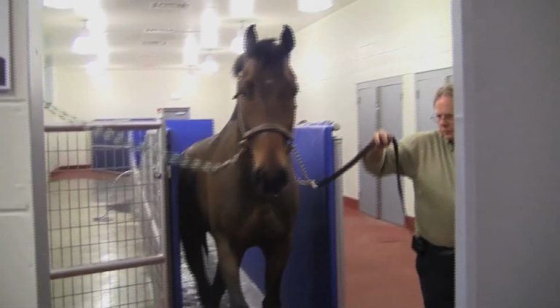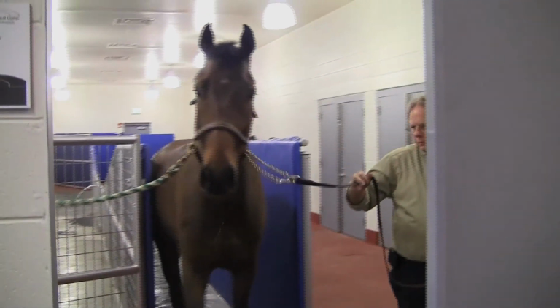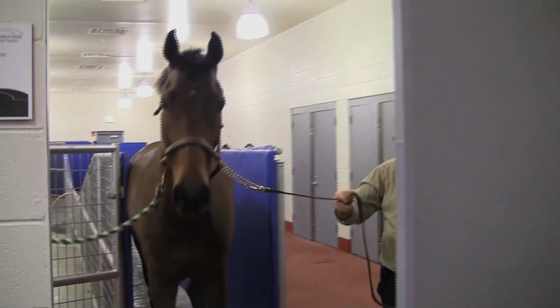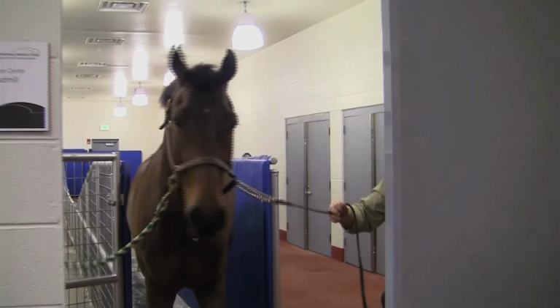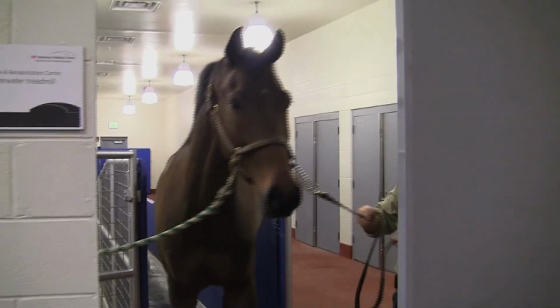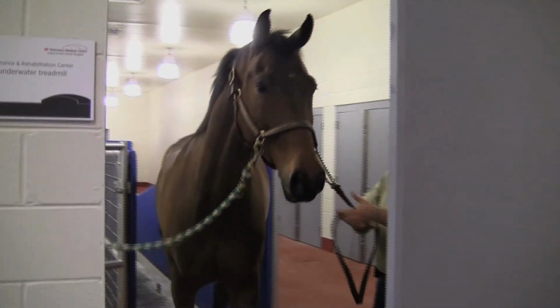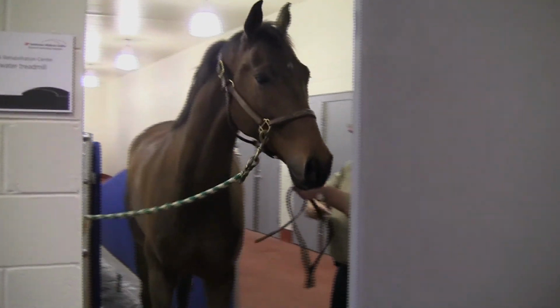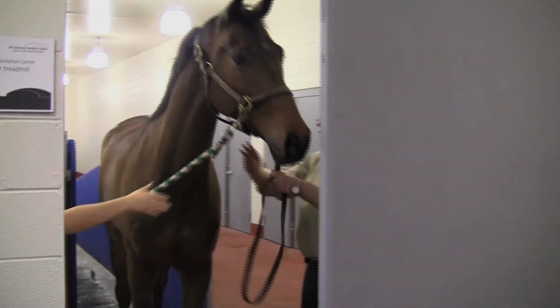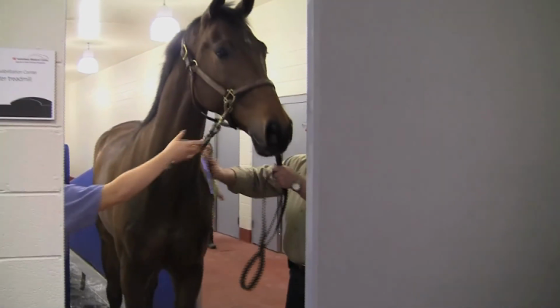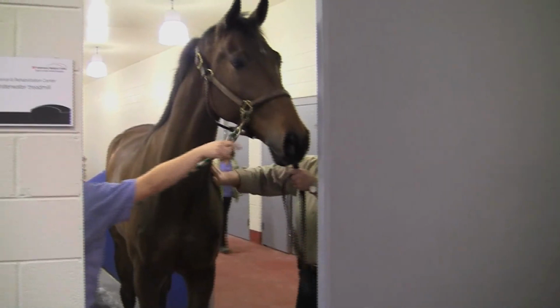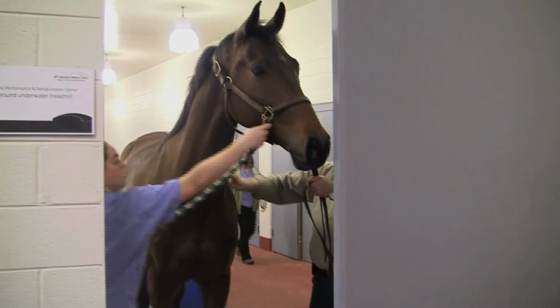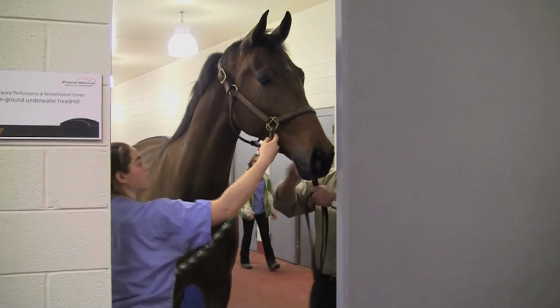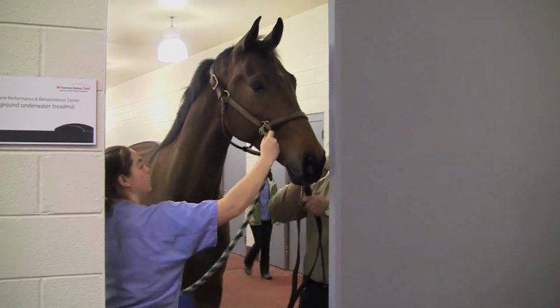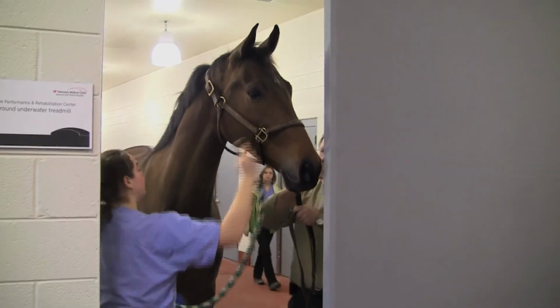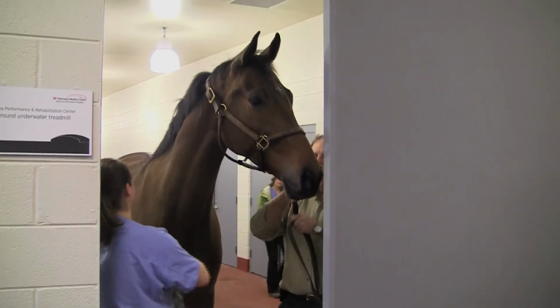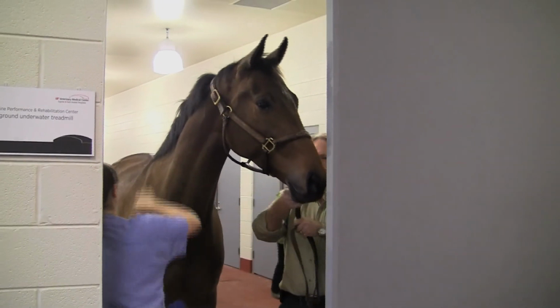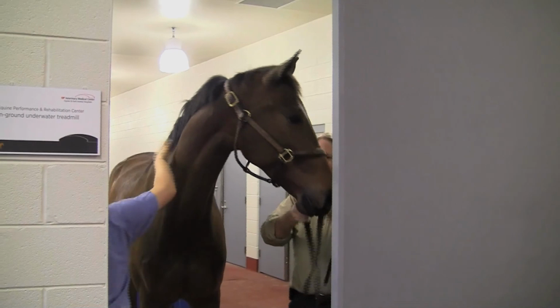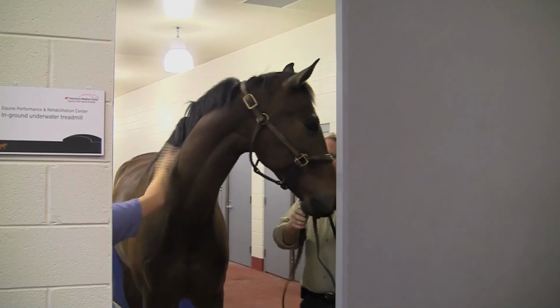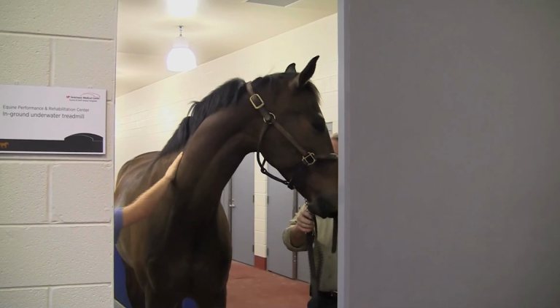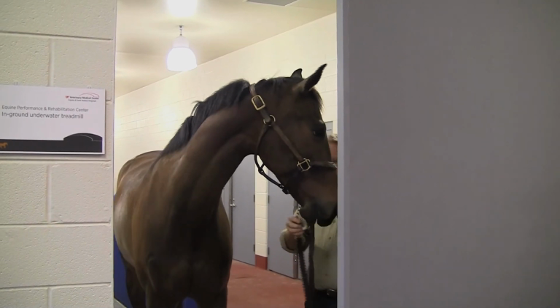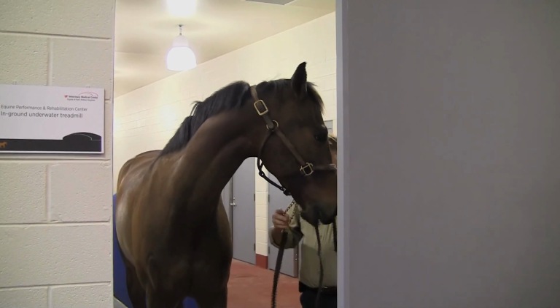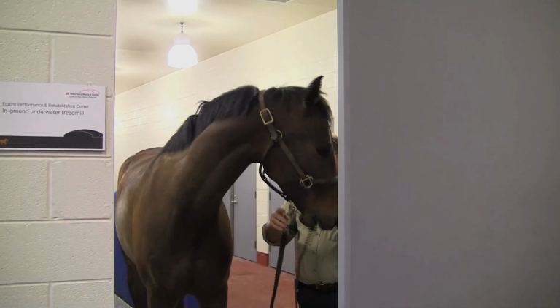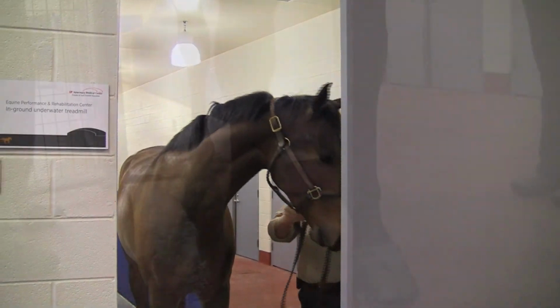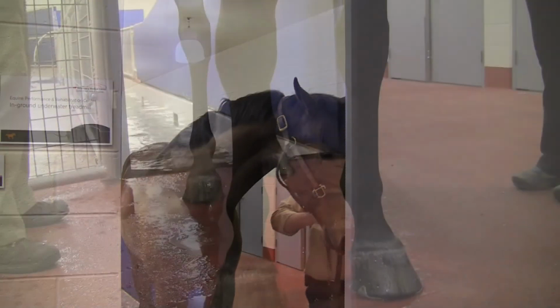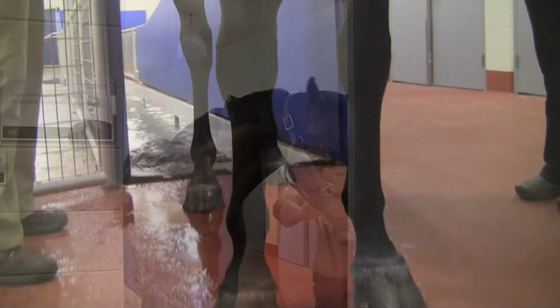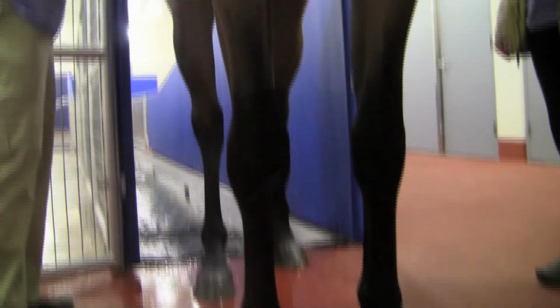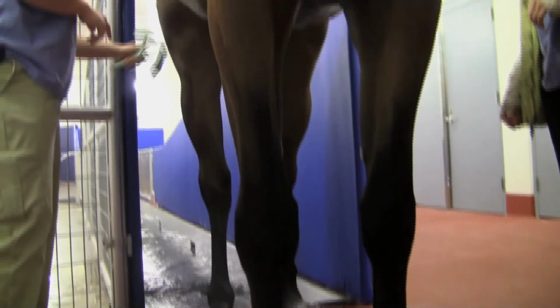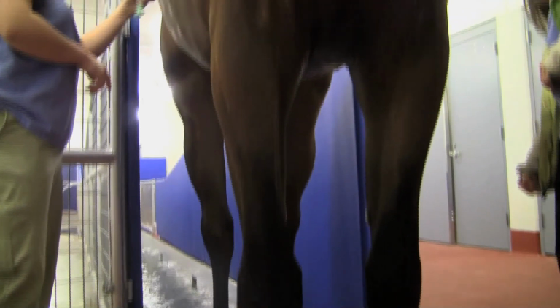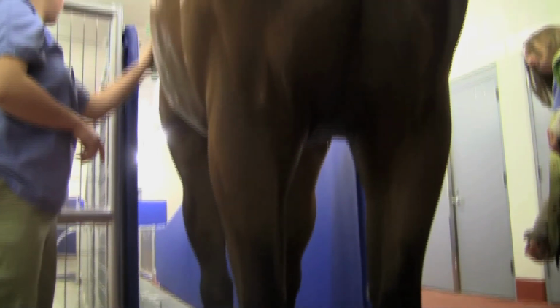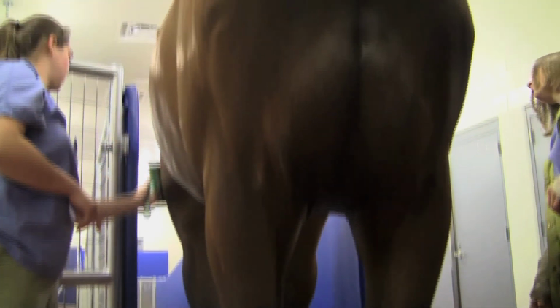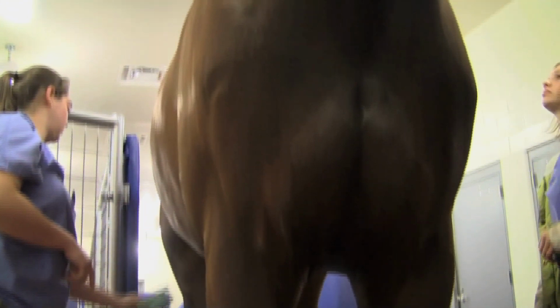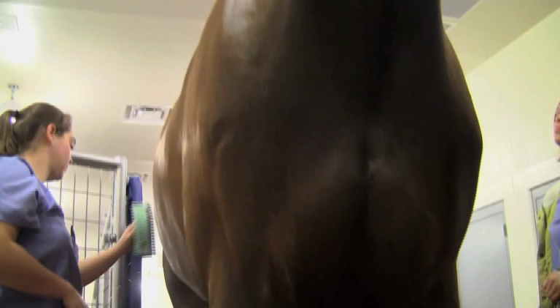Remember Hatcher? Veterinarians say the rehab is going perfectly. In 30 days he'll return to Middle Tennessee stronger and healthier than ever.